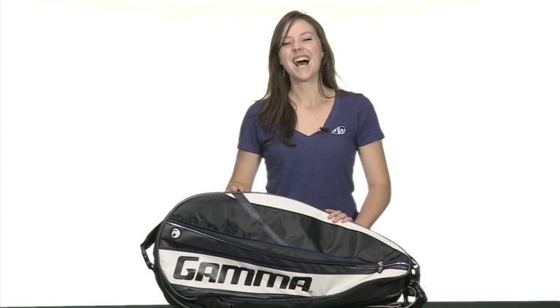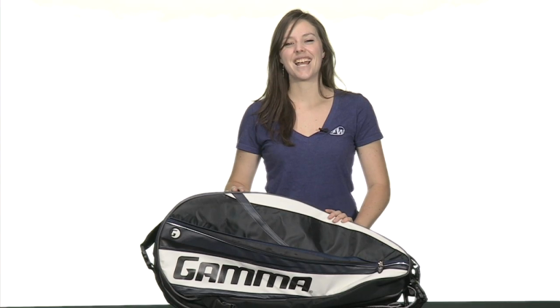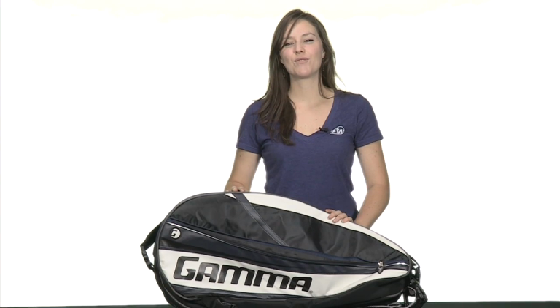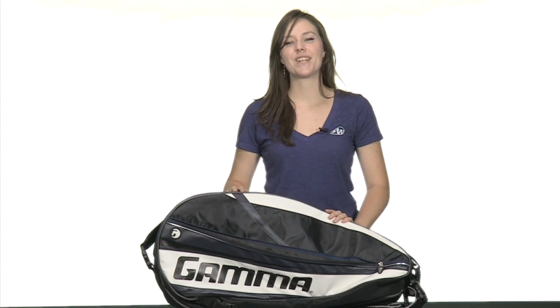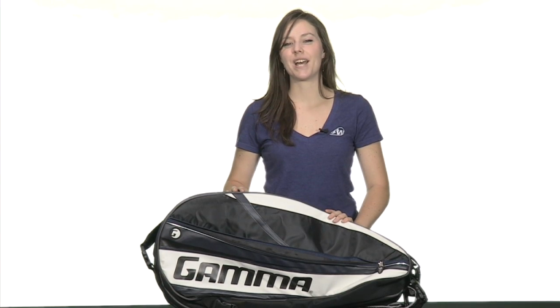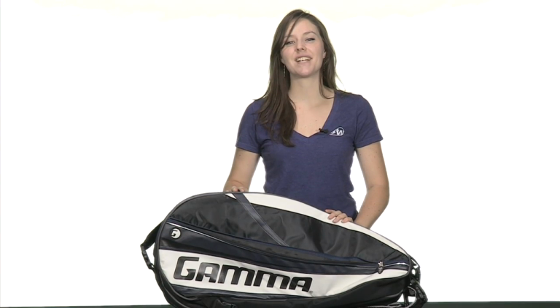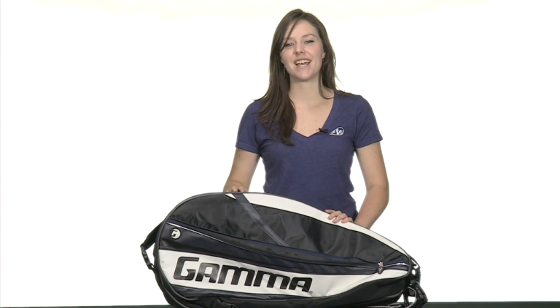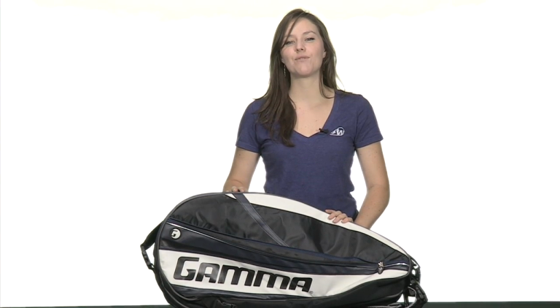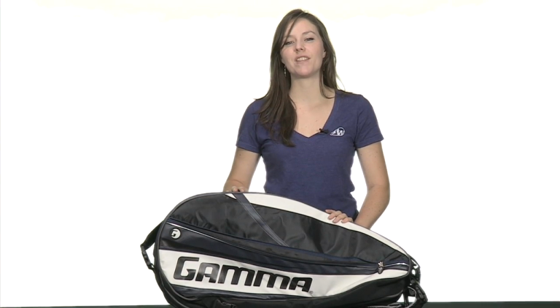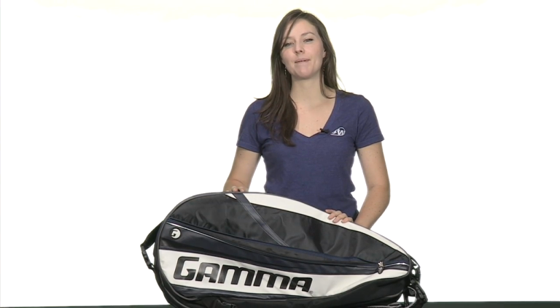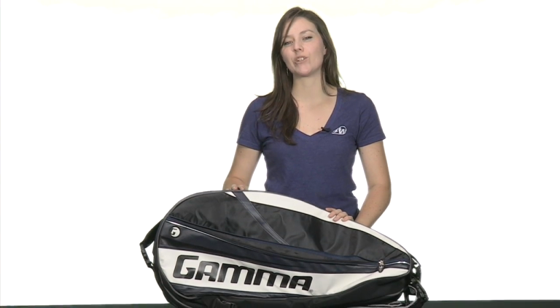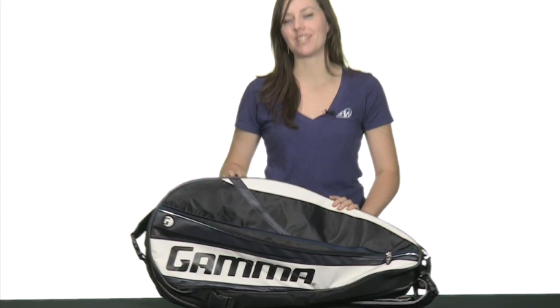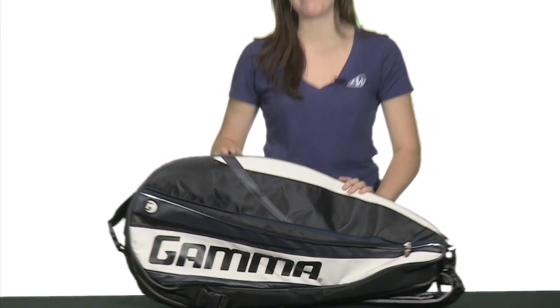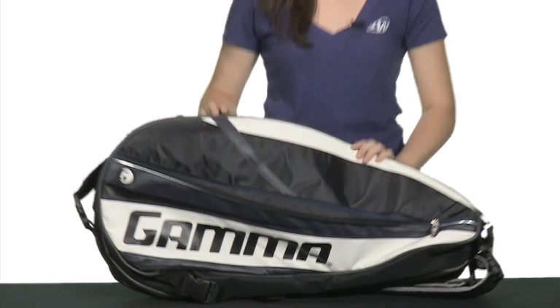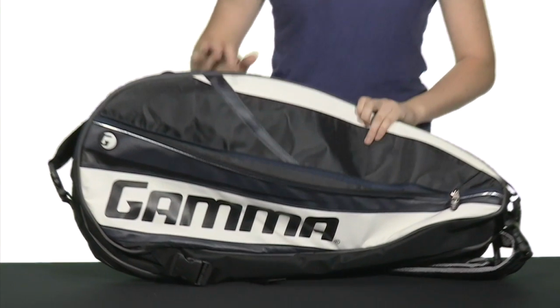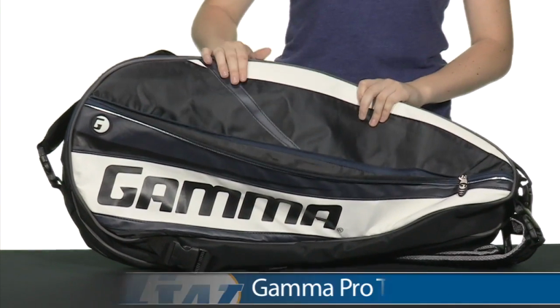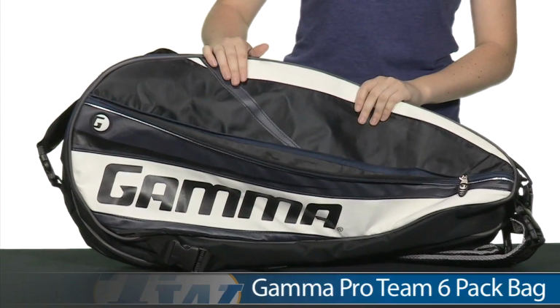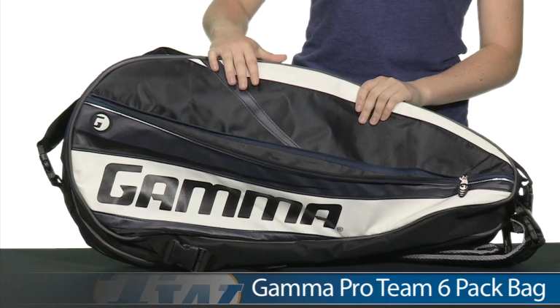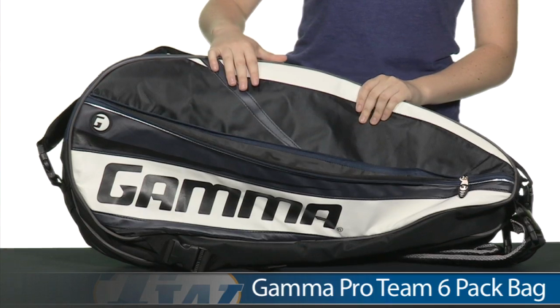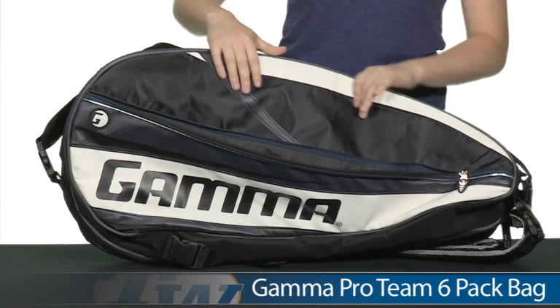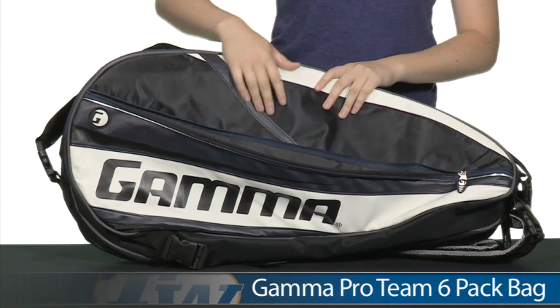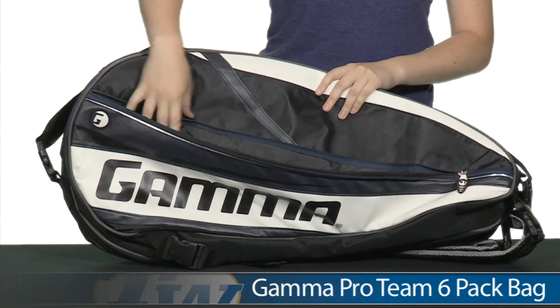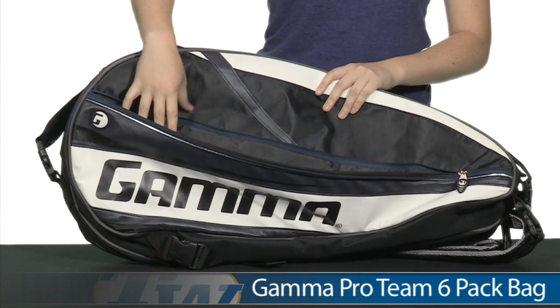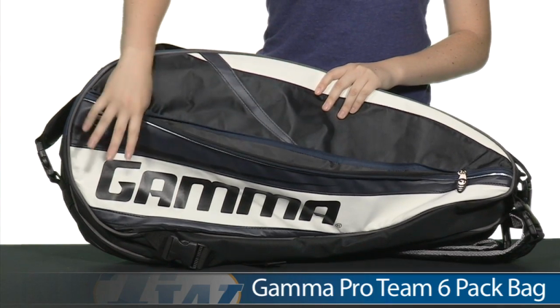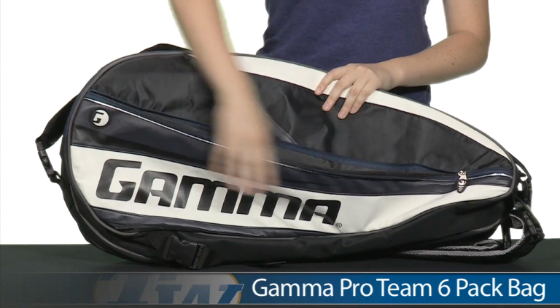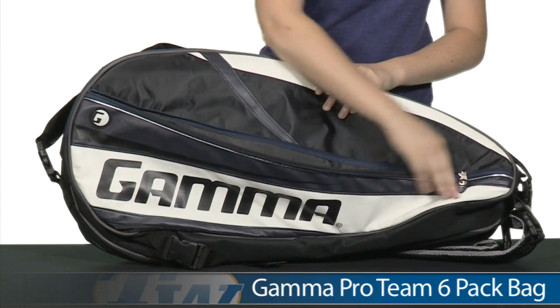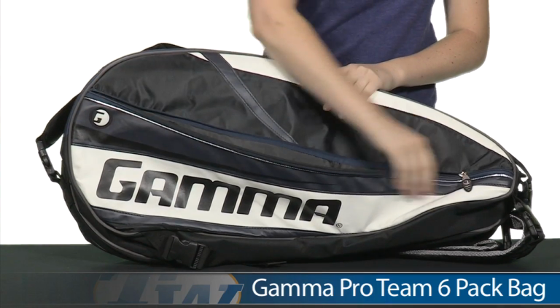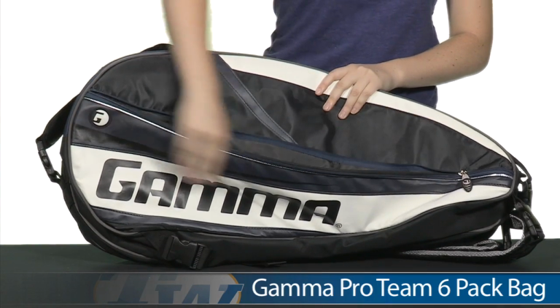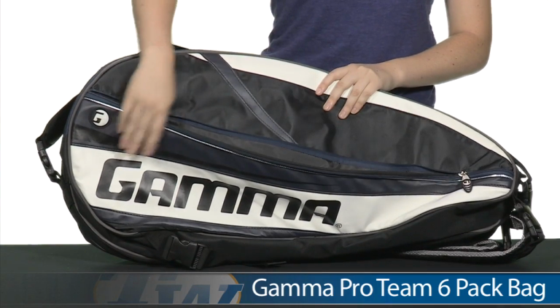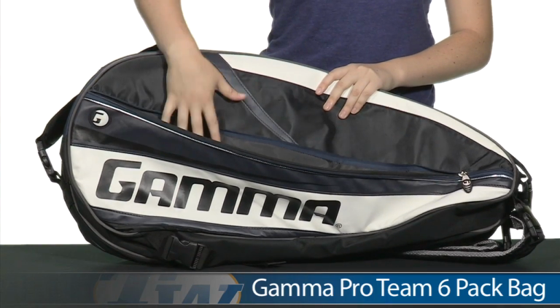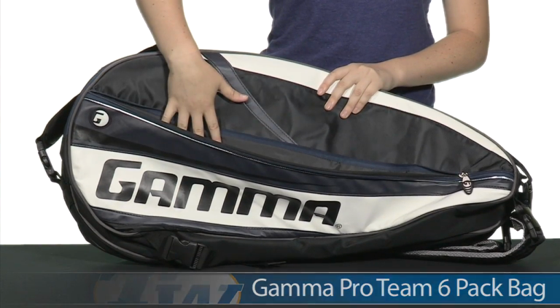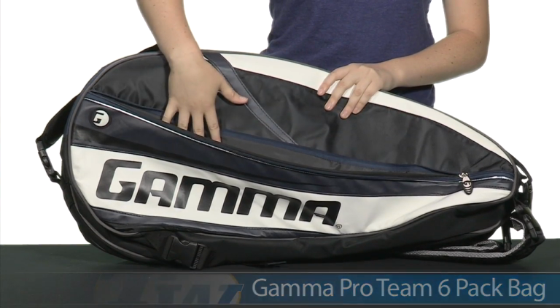Hi, I'm Shibulma from Tennis Warehouse, and today I have with me the Gamma Pro Team 6-Pack Bag. It's a little different from the 12-Pack in the series in that it has a large main accessories pocket on the front of the bag.